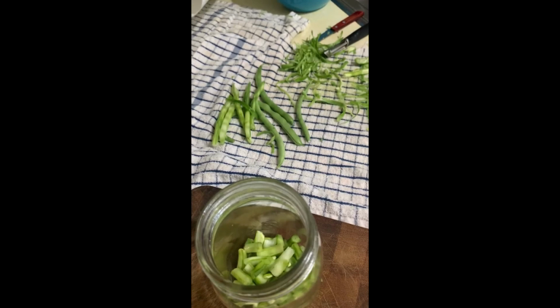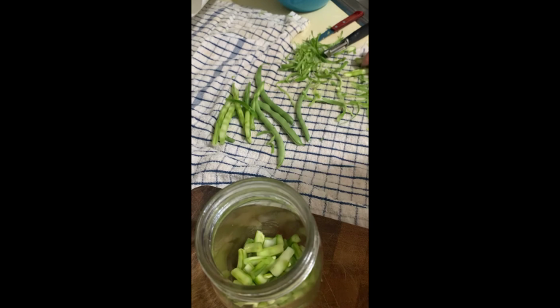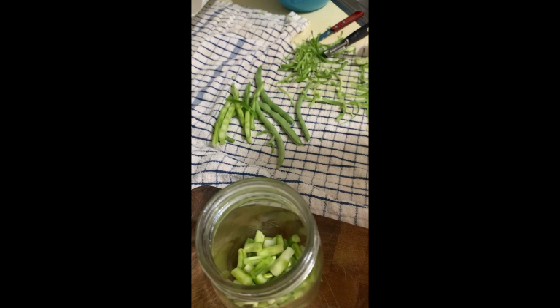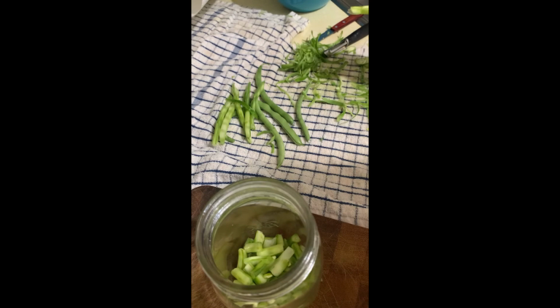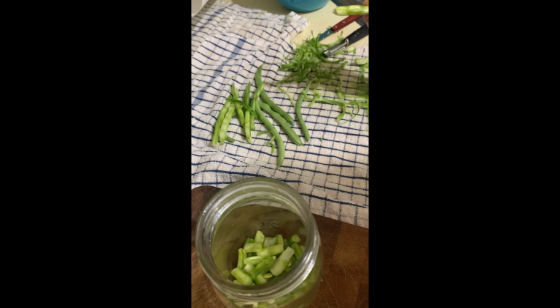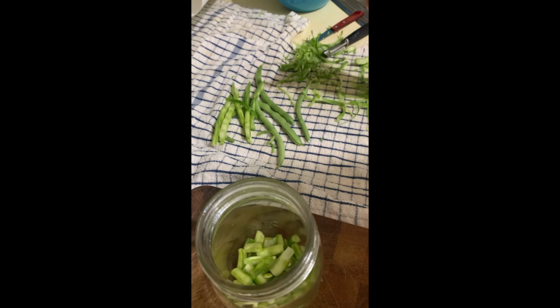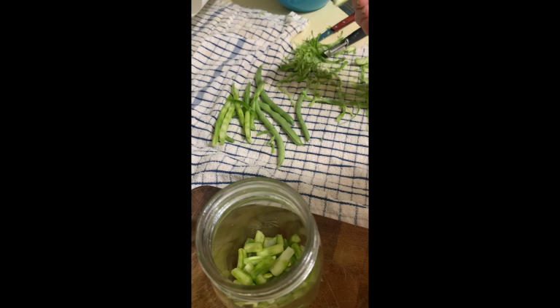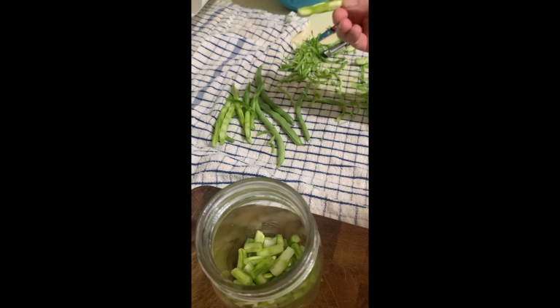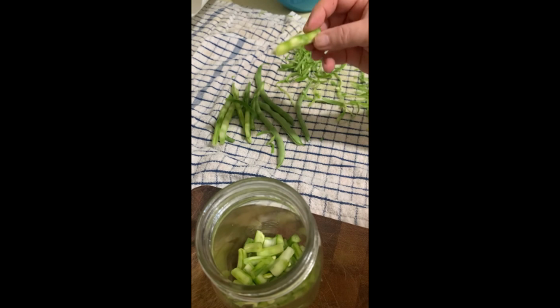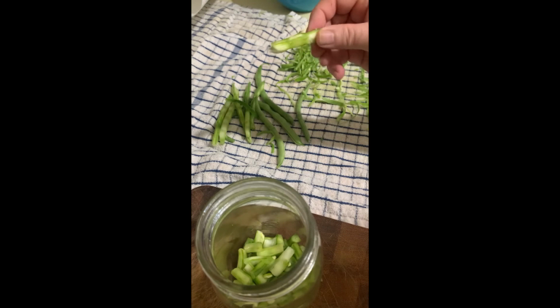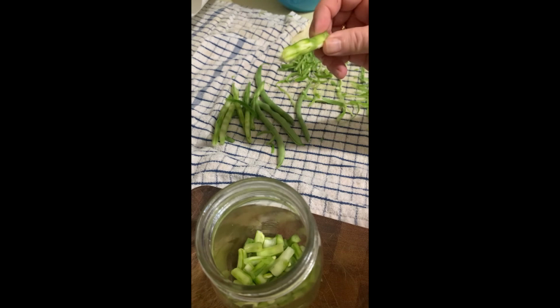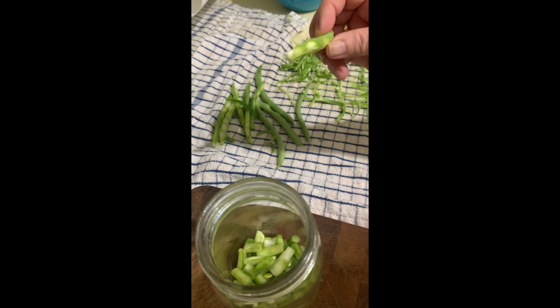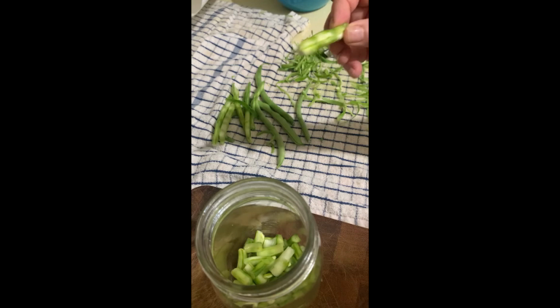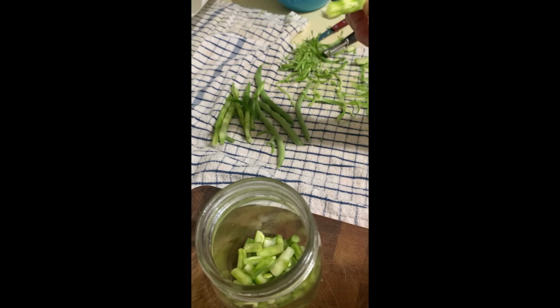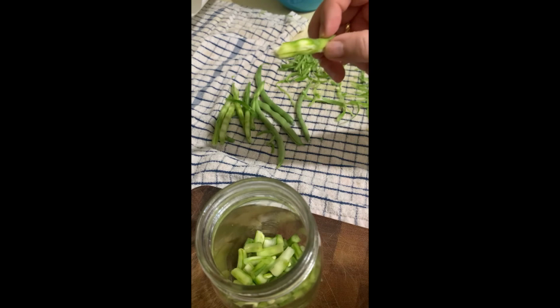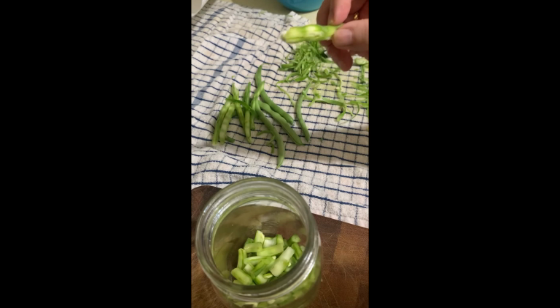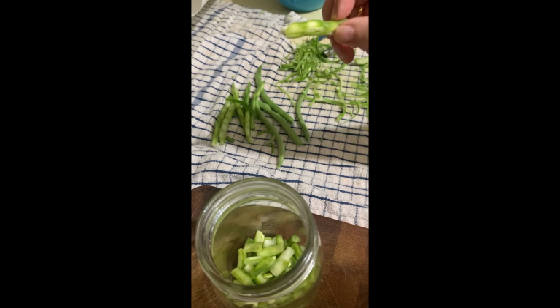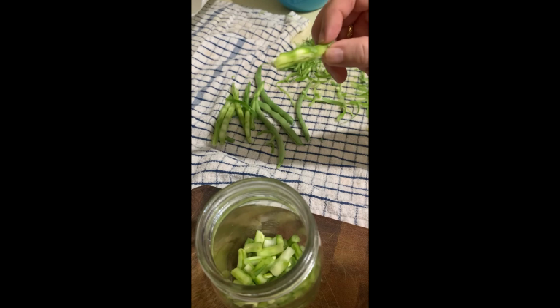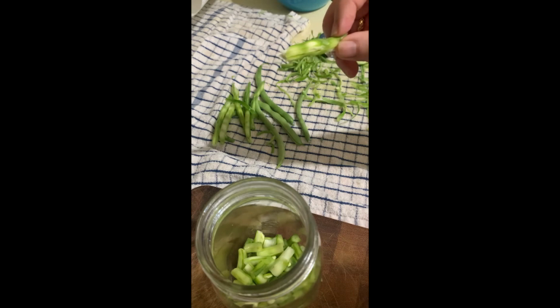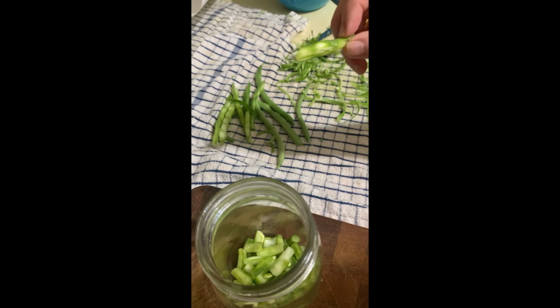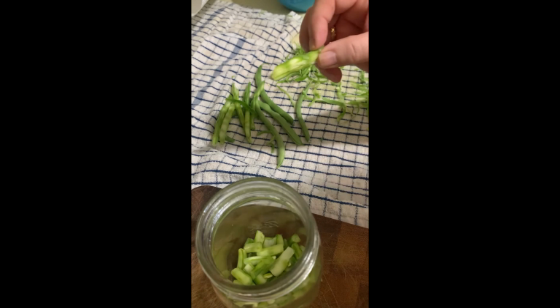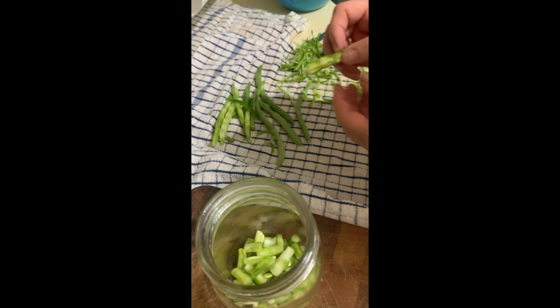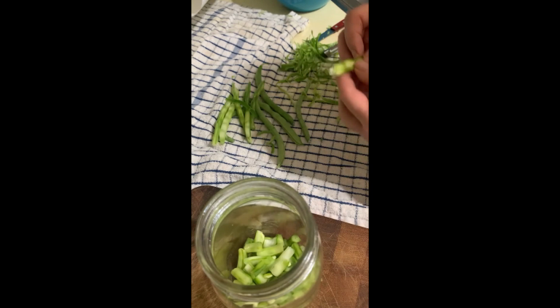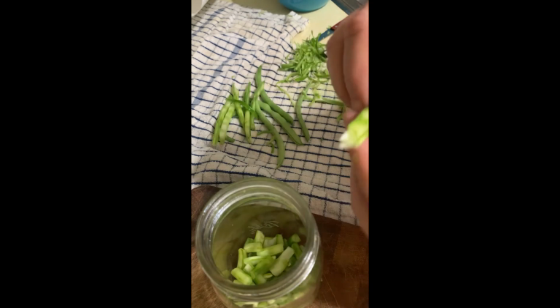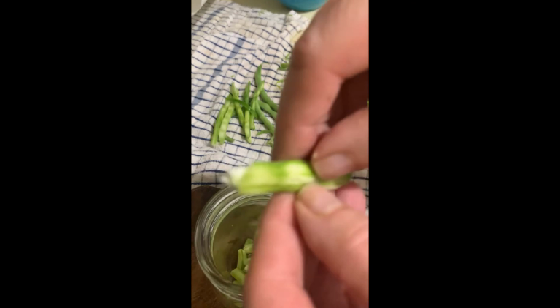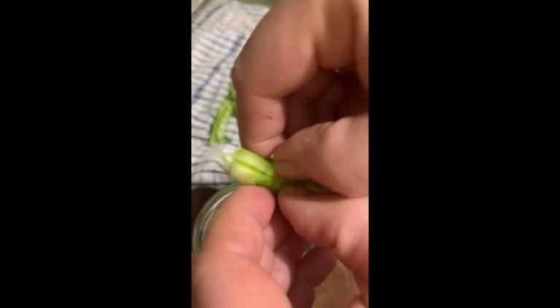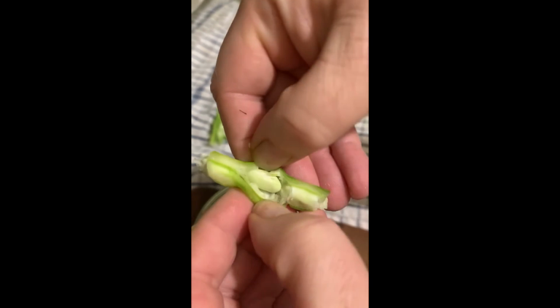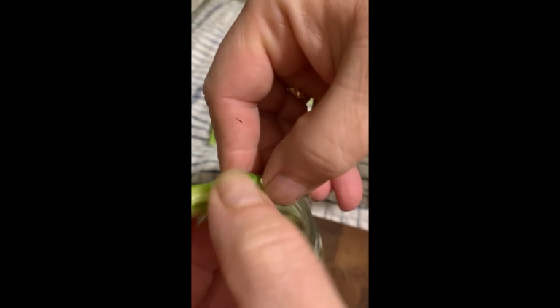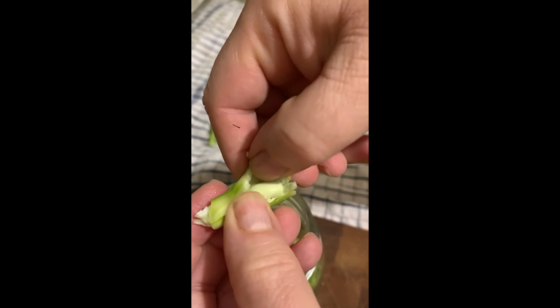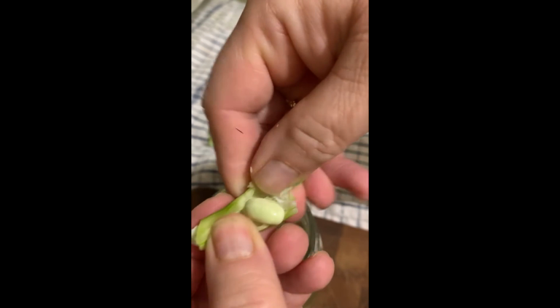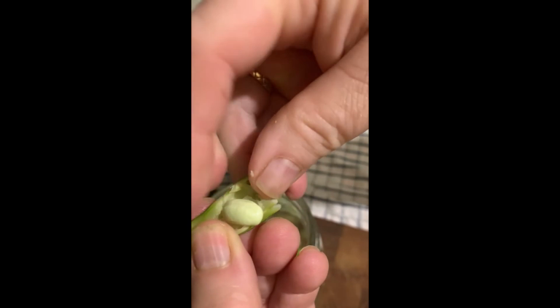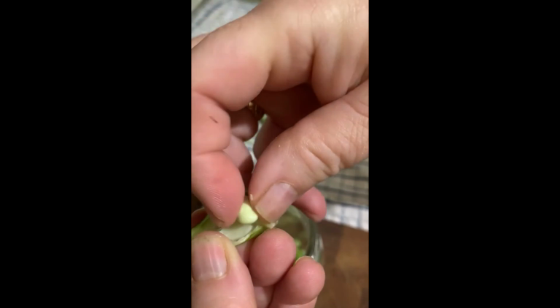The really big ones you can't just shave and cut up — they are really fibrous — but they have some really good sized beans inside. Look at that!